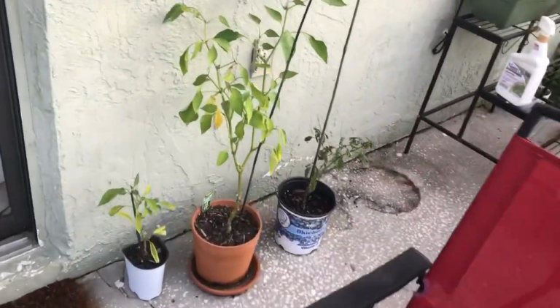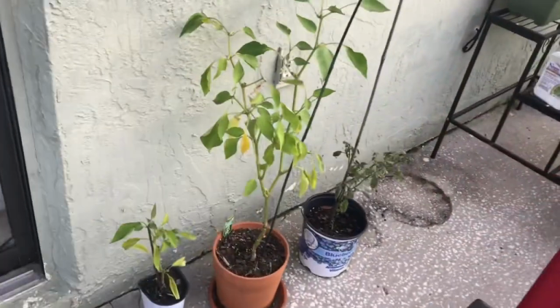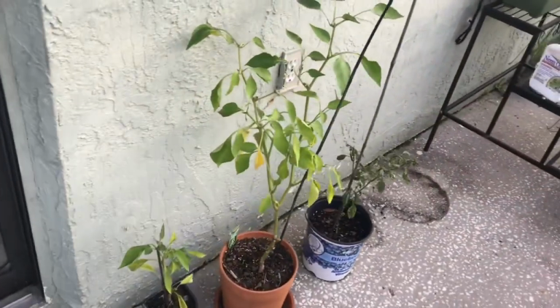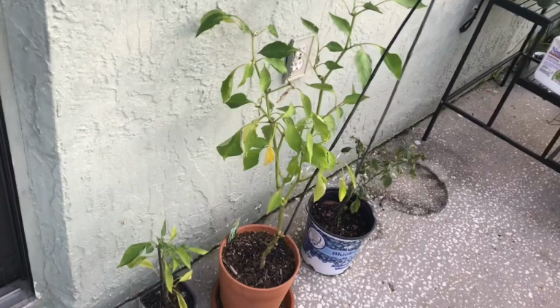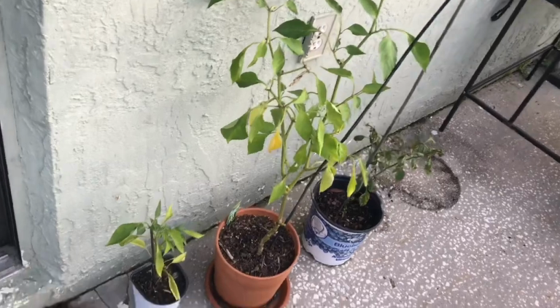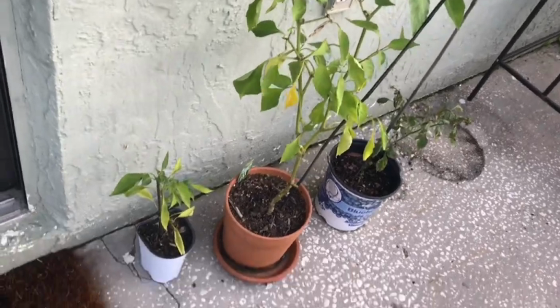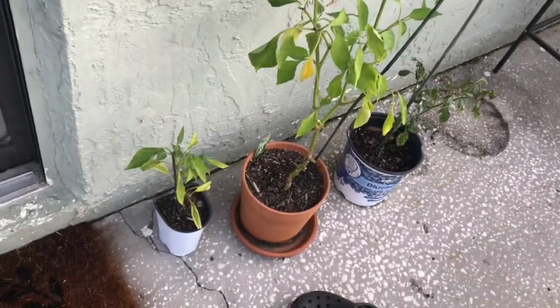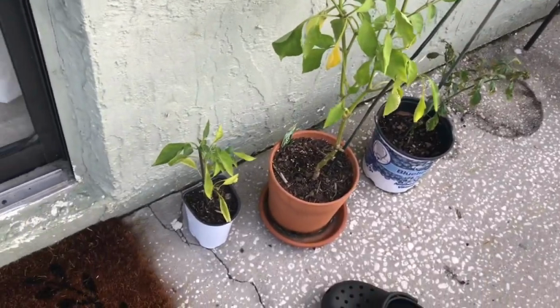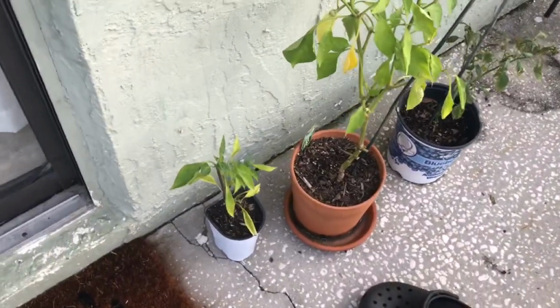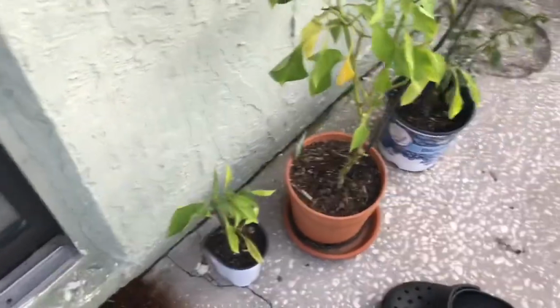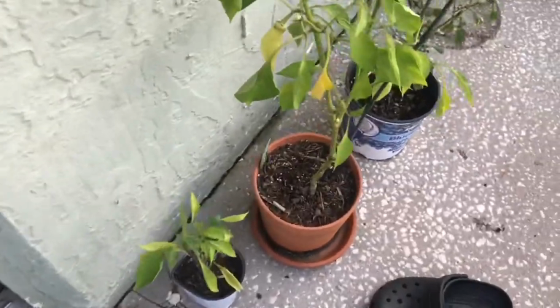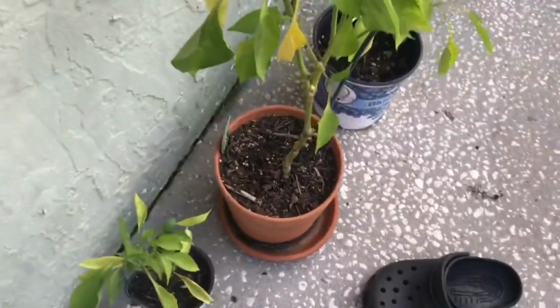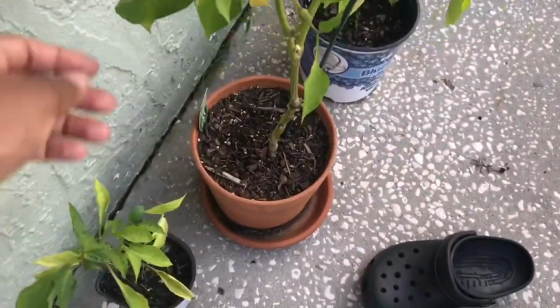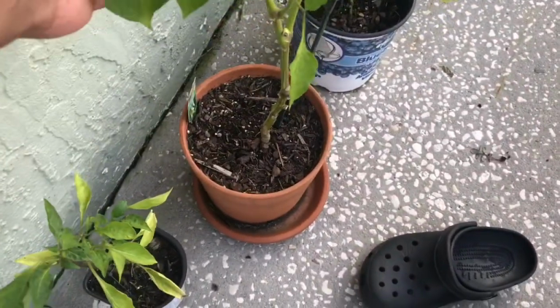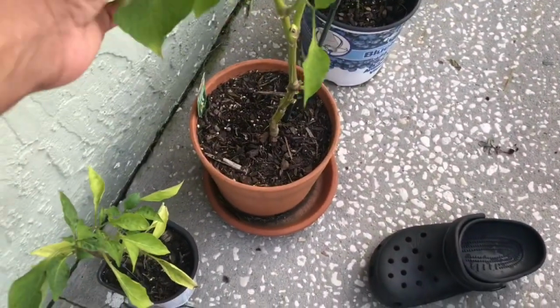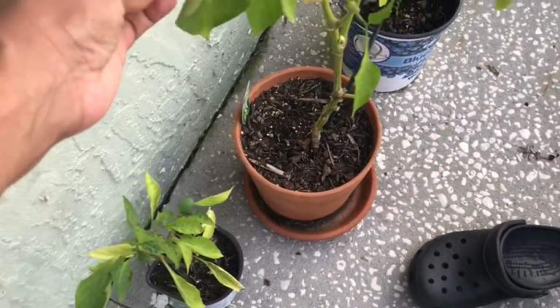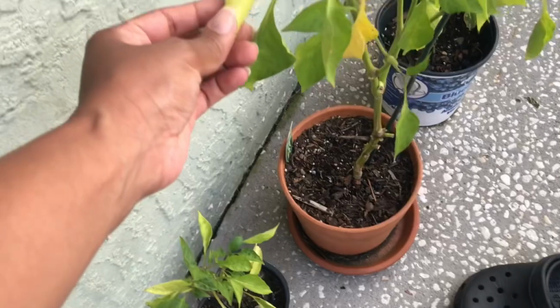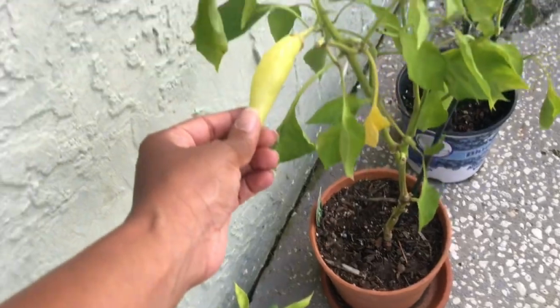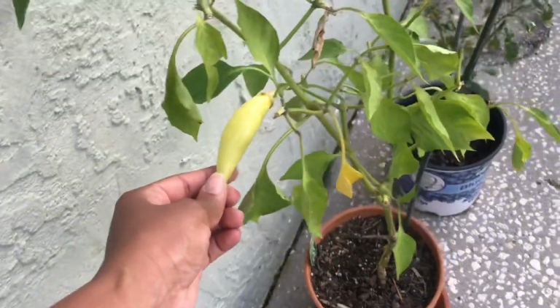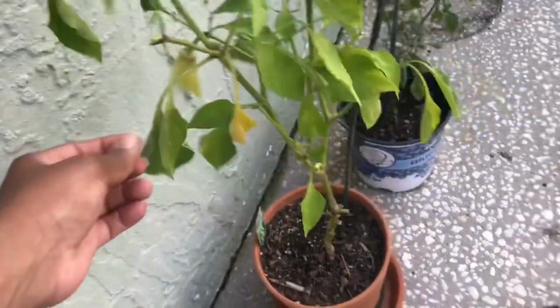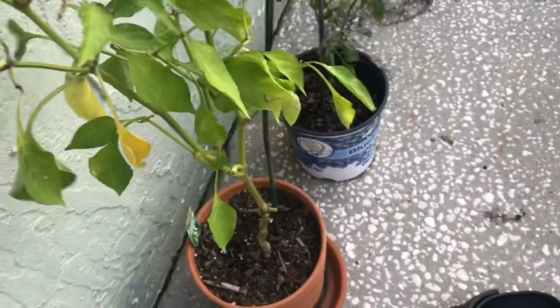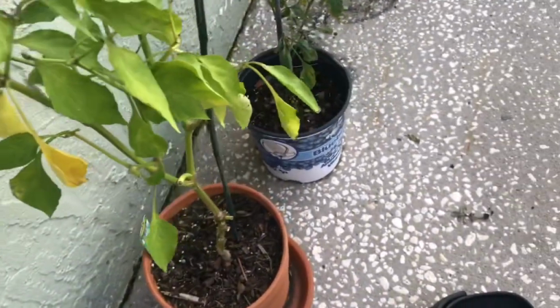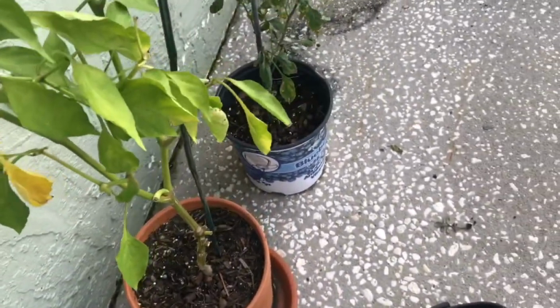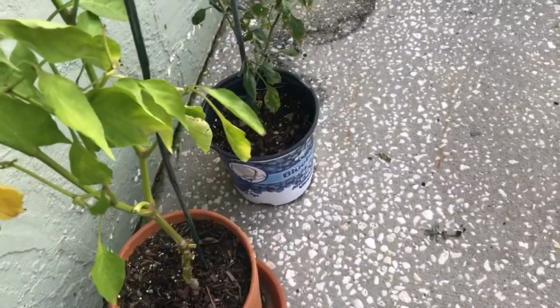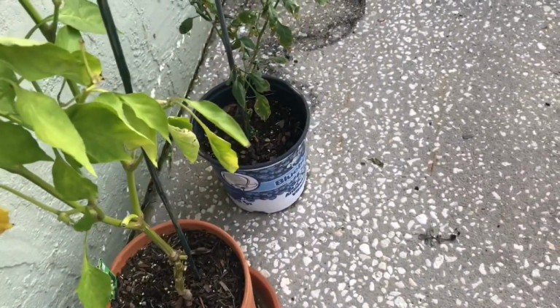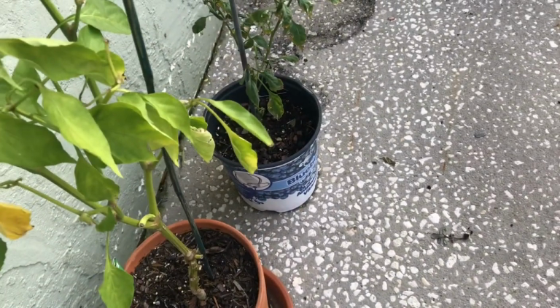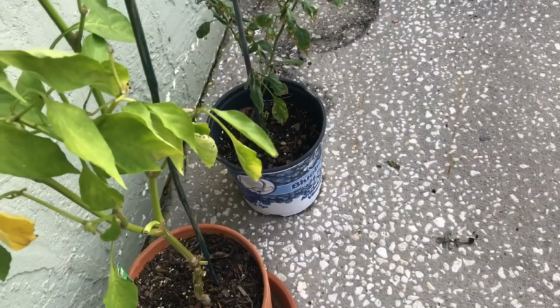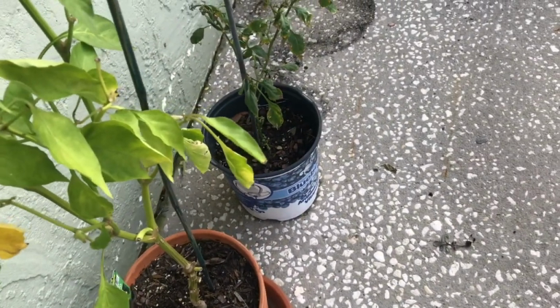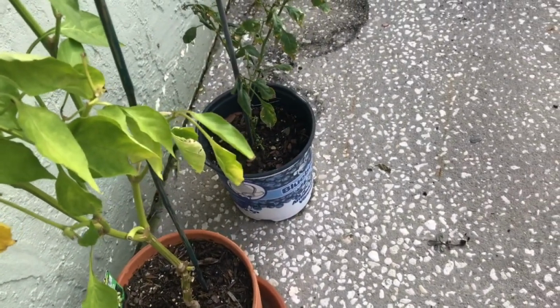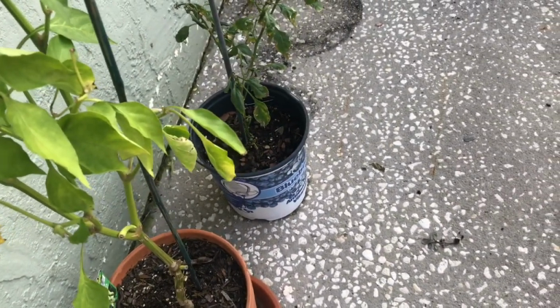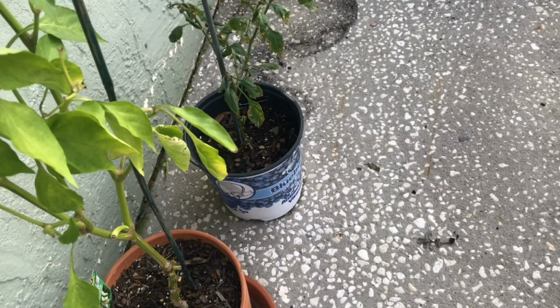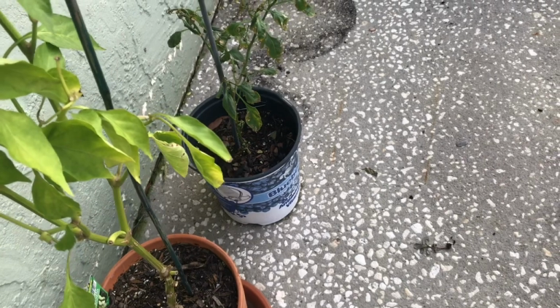These are my banana peppers — my favorite little producers. They're doing so awesome. And that's my sad little bell pepper that I'm not sure what's going on with — I may try to fertilize it and see what happens.